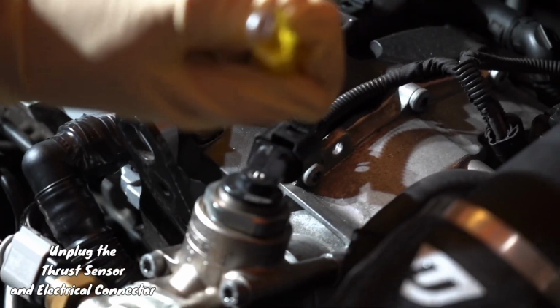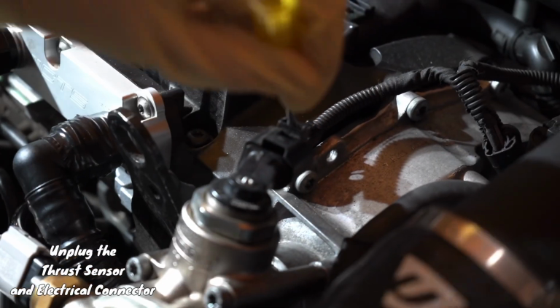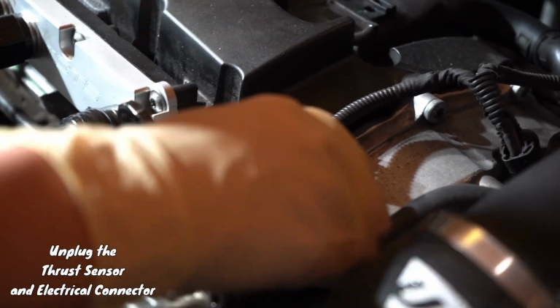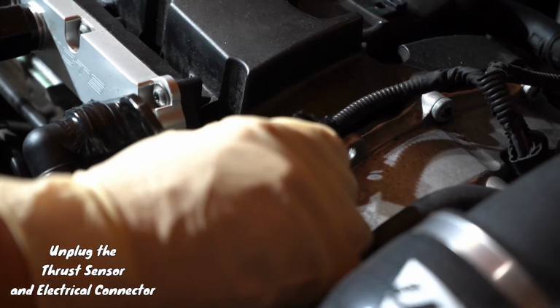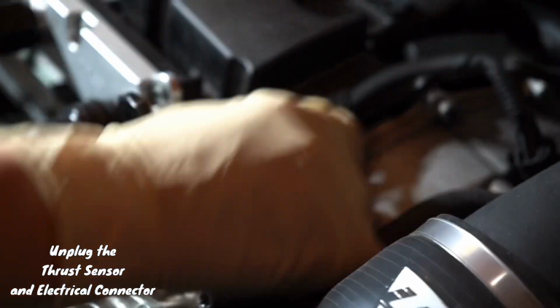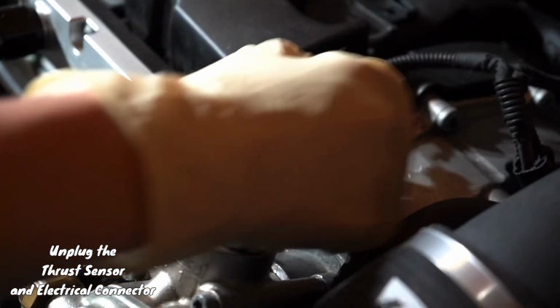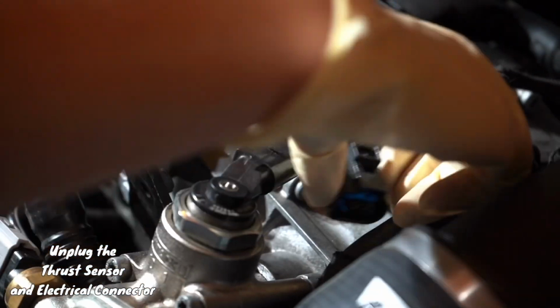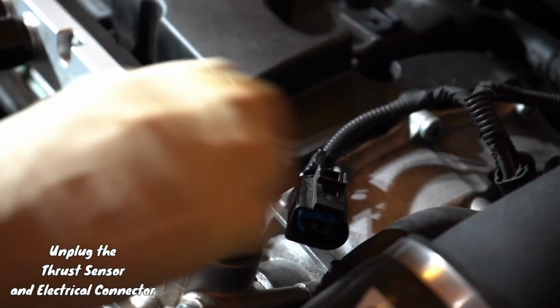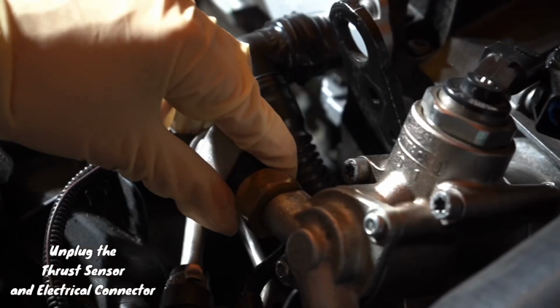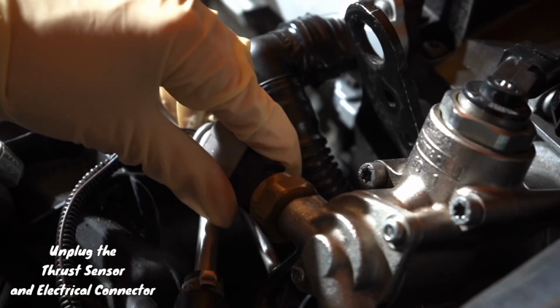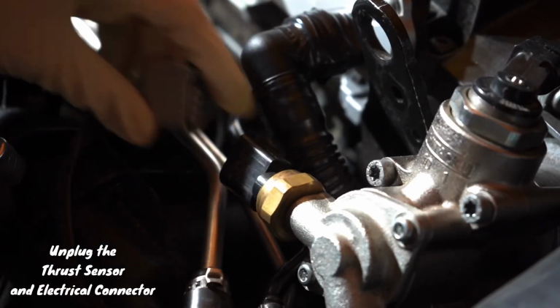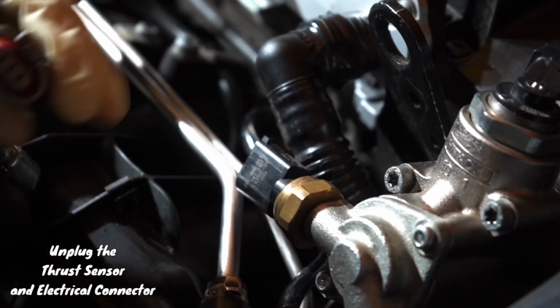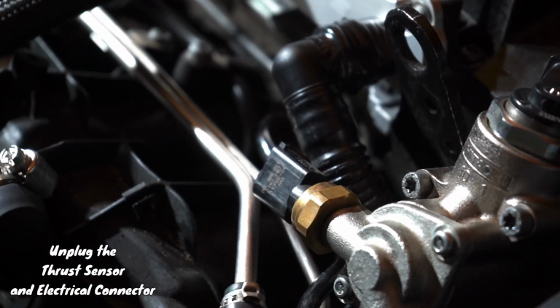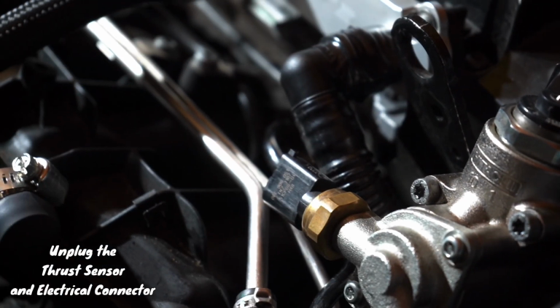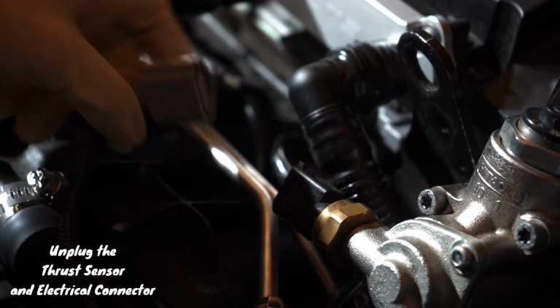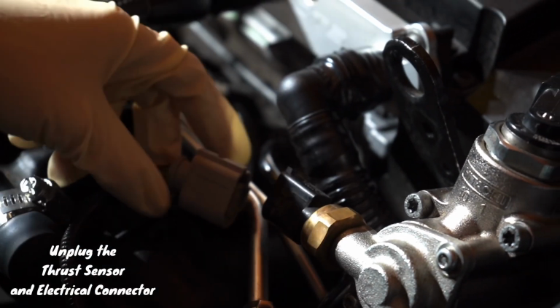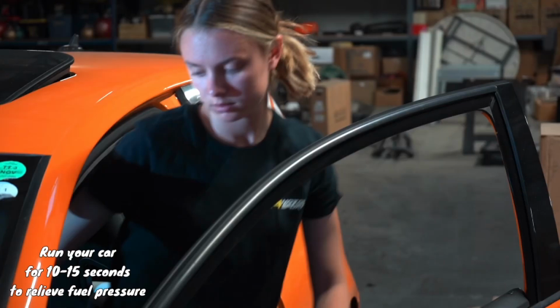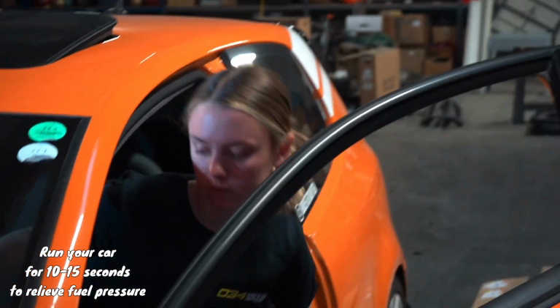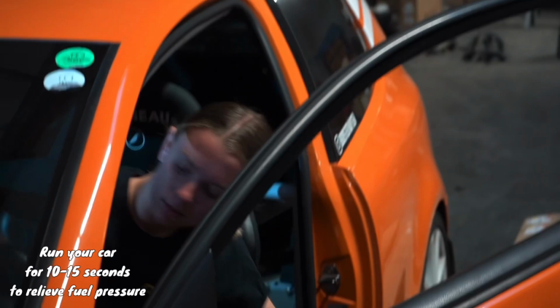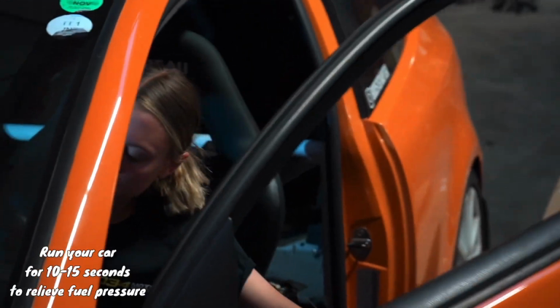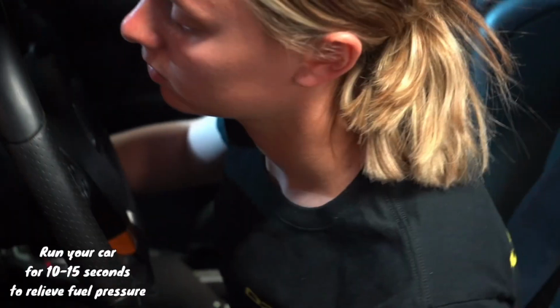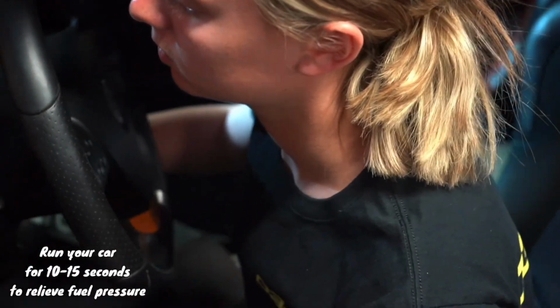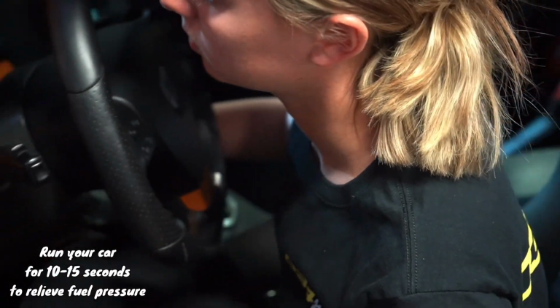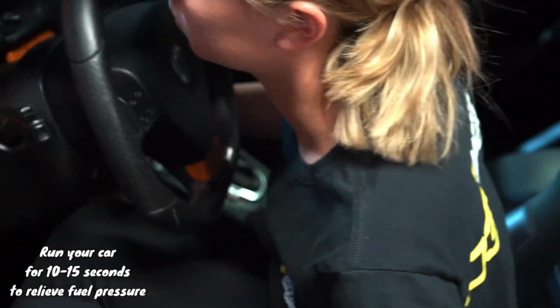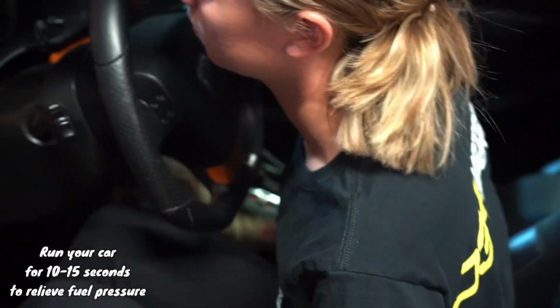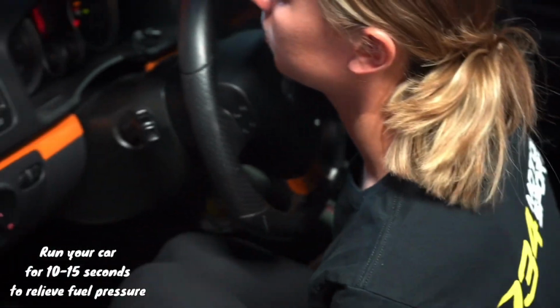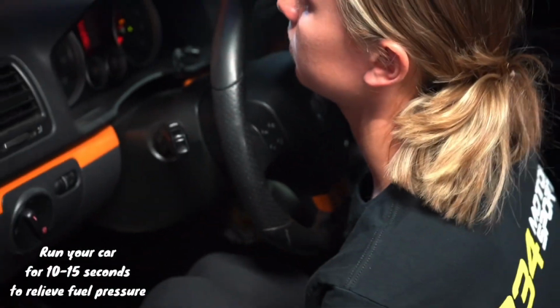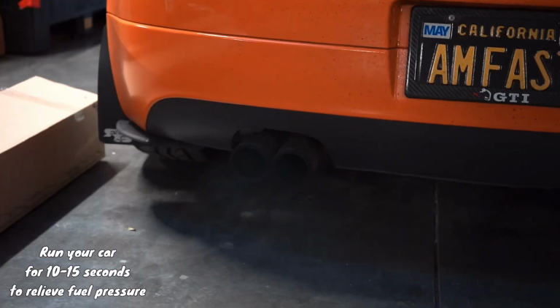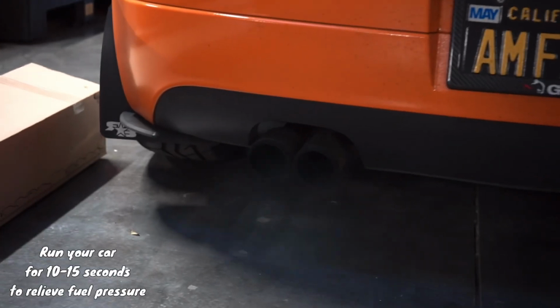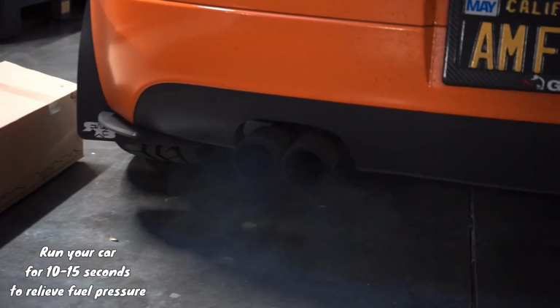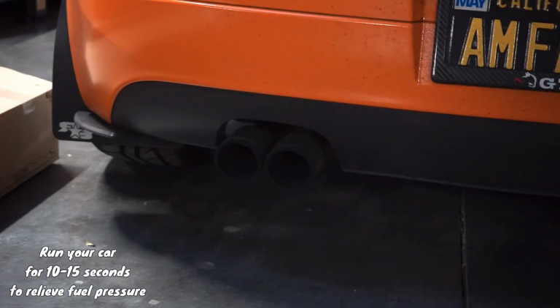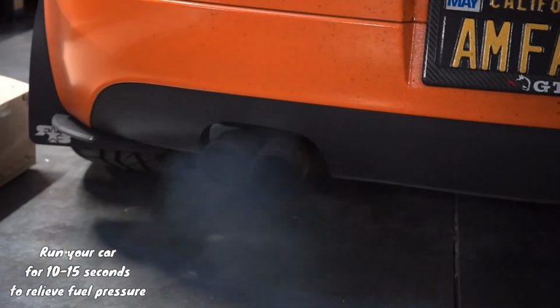First, unplug the thrust sensor and the electrical connector, and then go ahead and turn on your car. It will sound absolutely terrible, but it will relieve the fuel pressure.